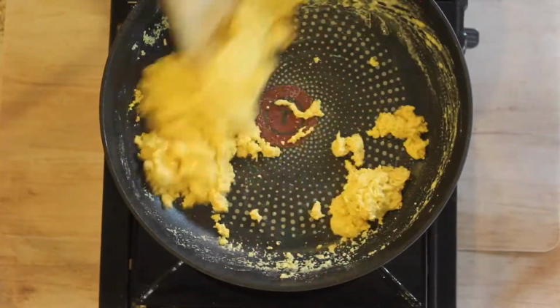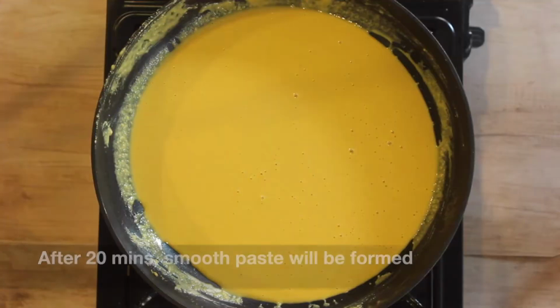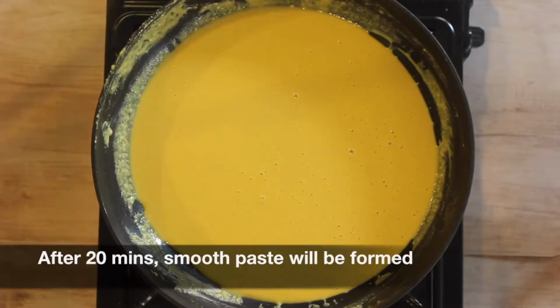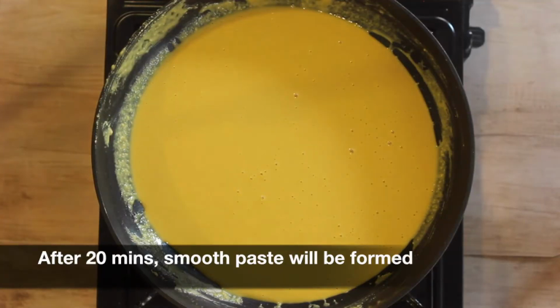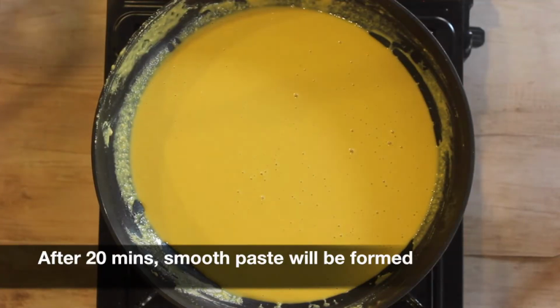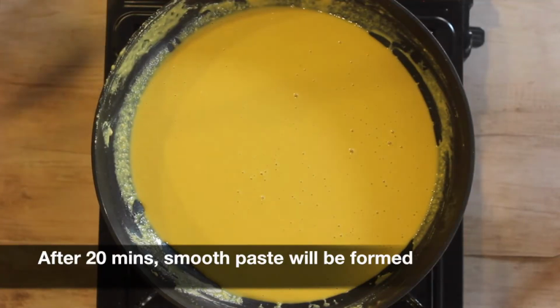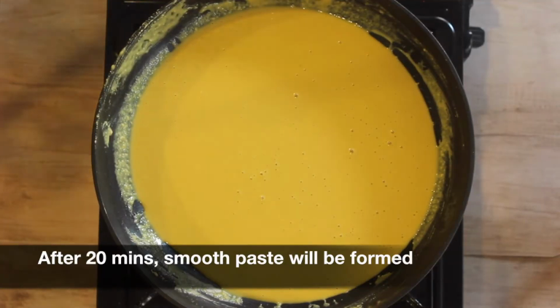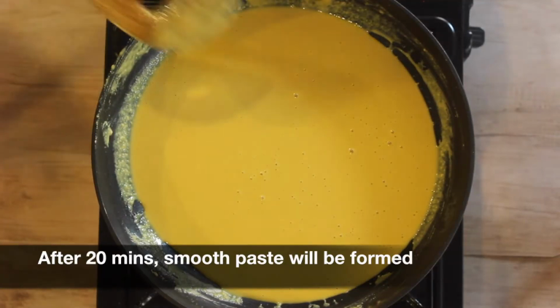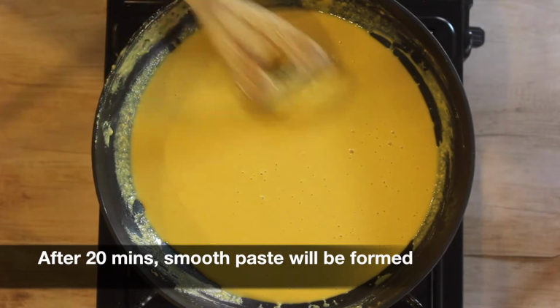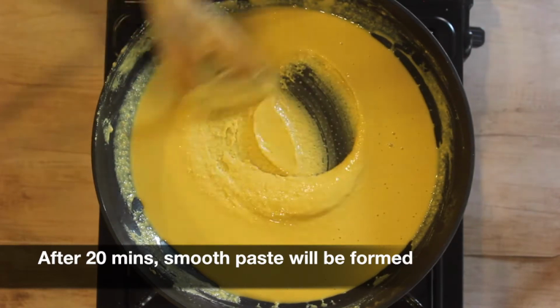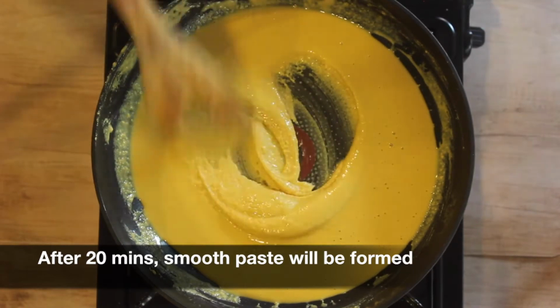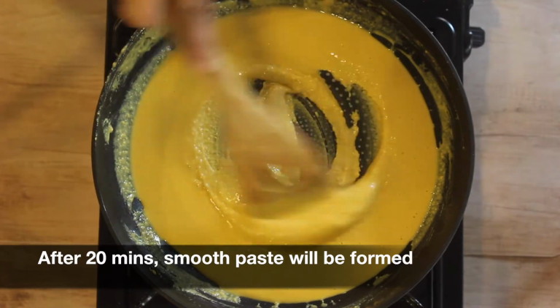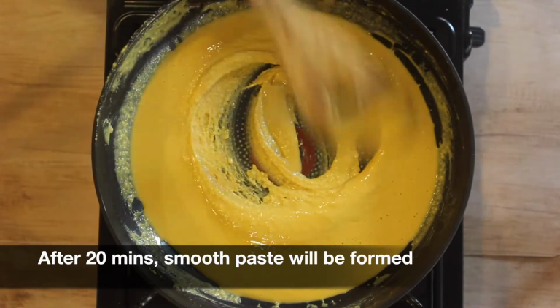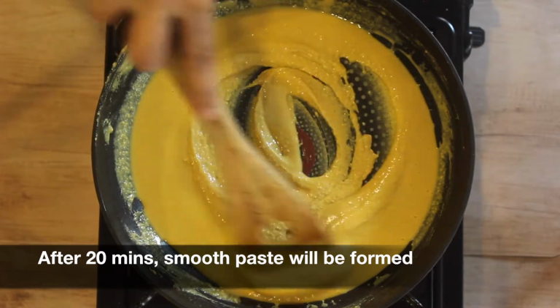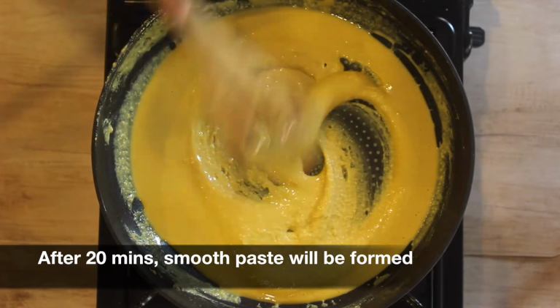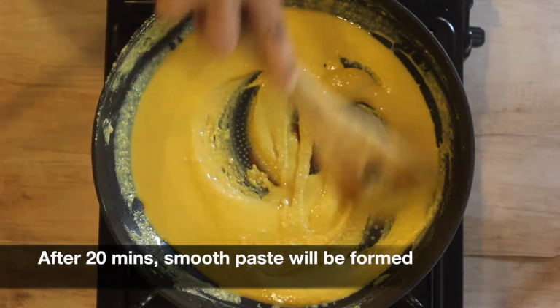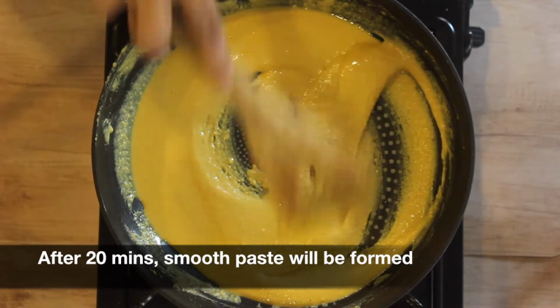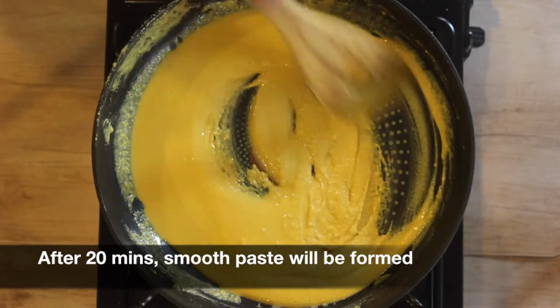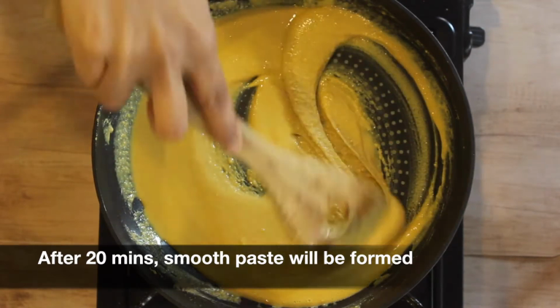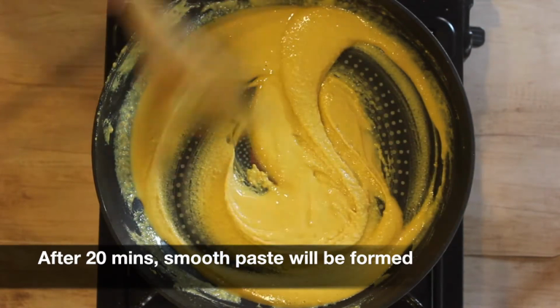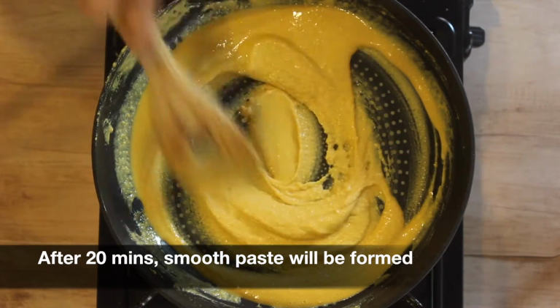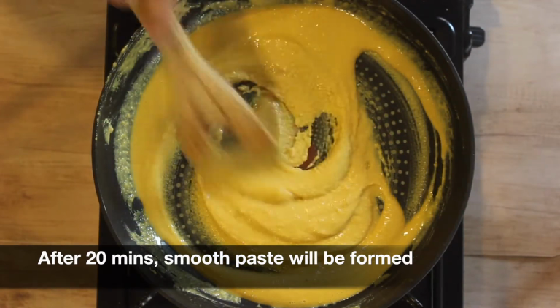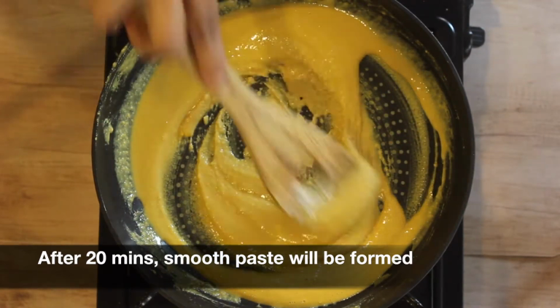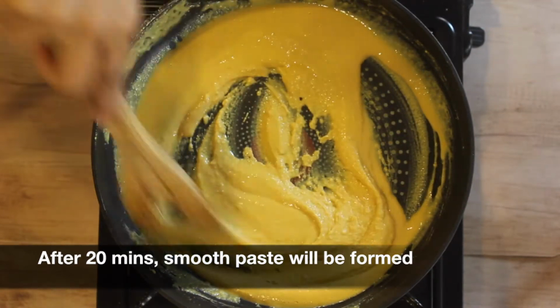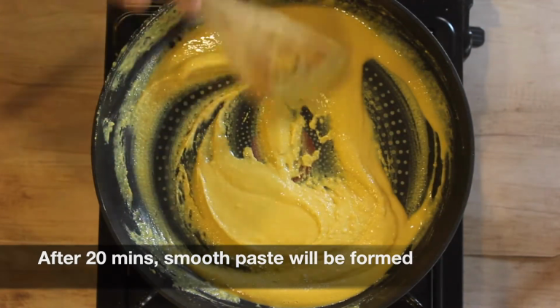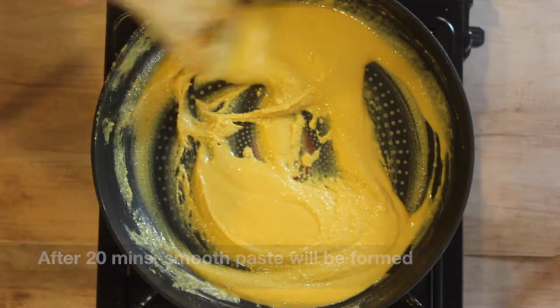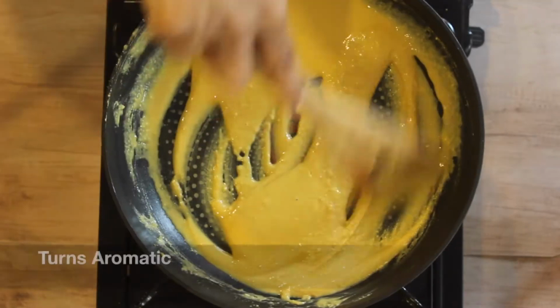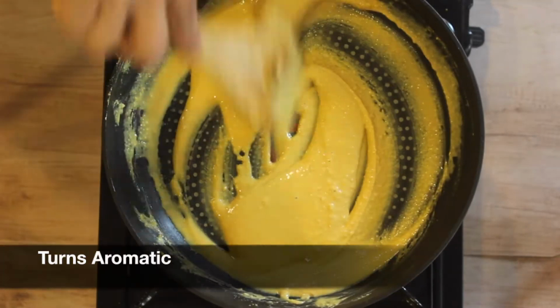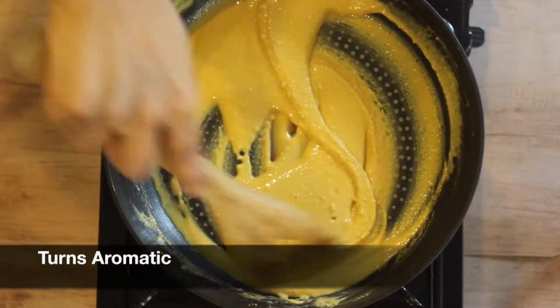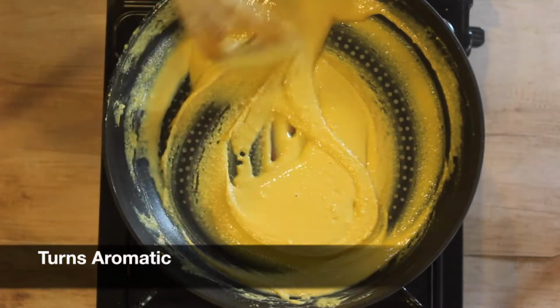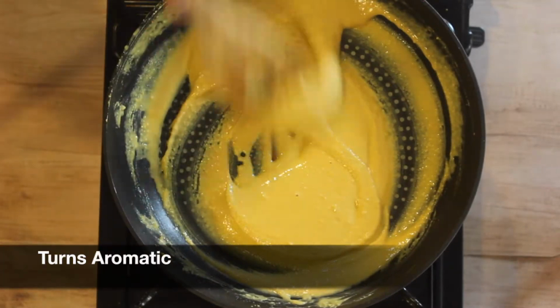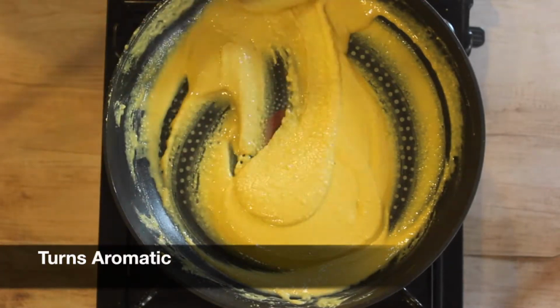Now after 20 to 25 minutes a smooth paste will be formed. Keep stirring the mixture constantly — the mixture would have turned aromatic.